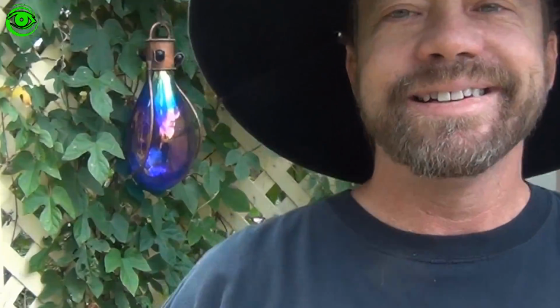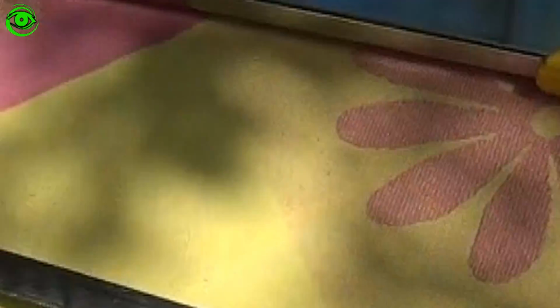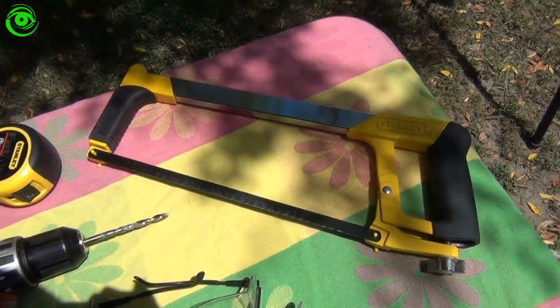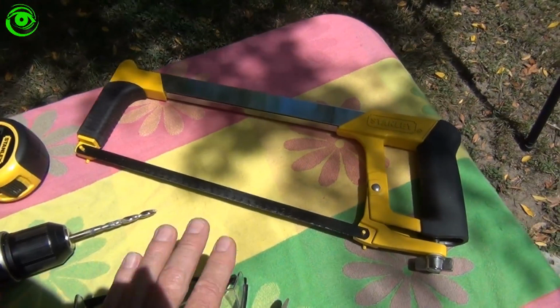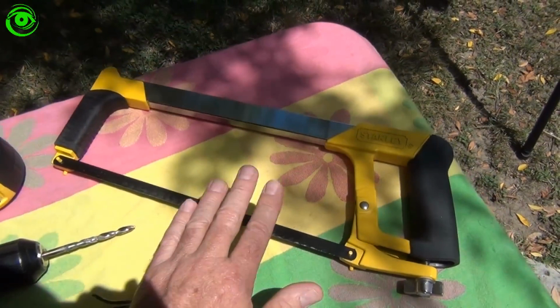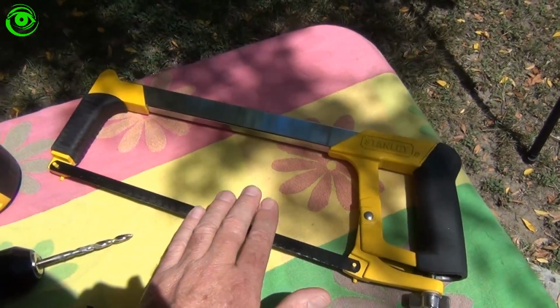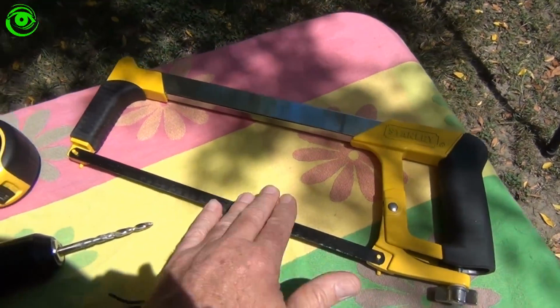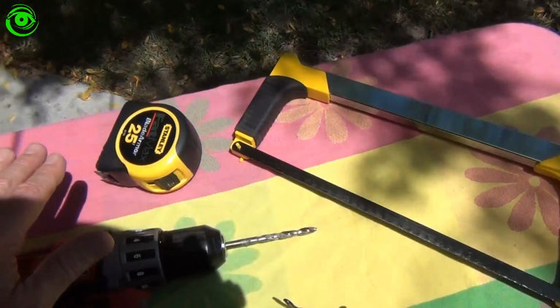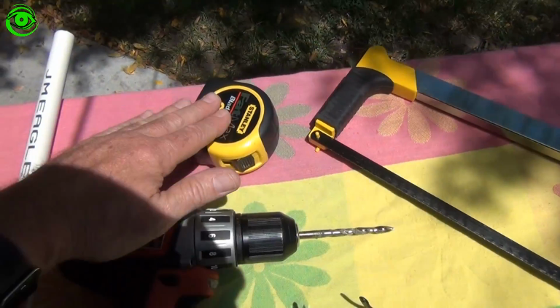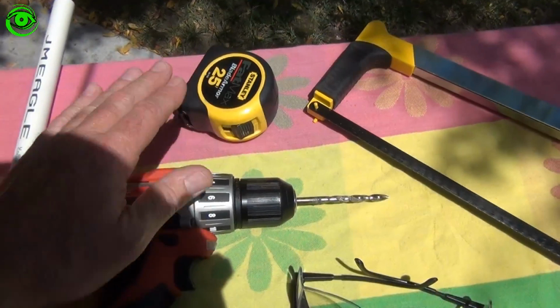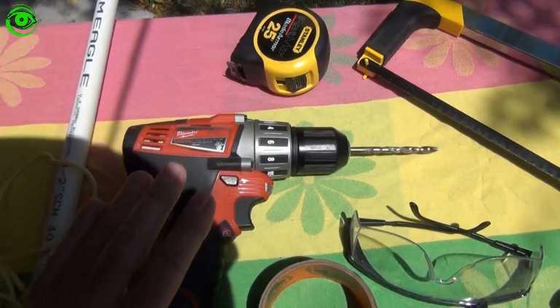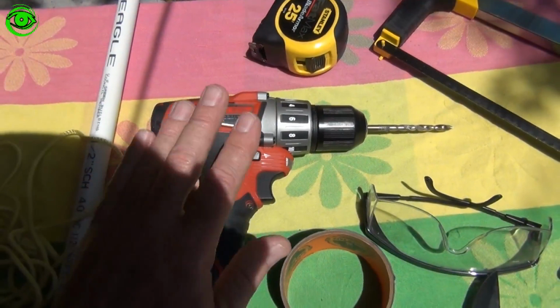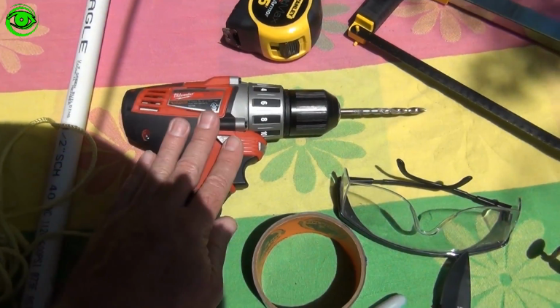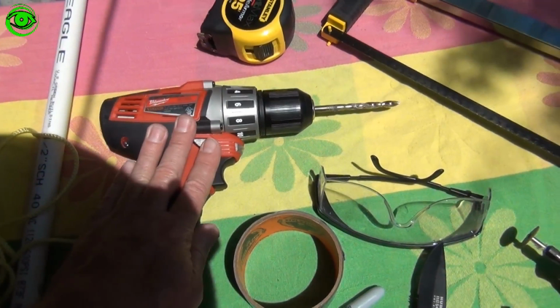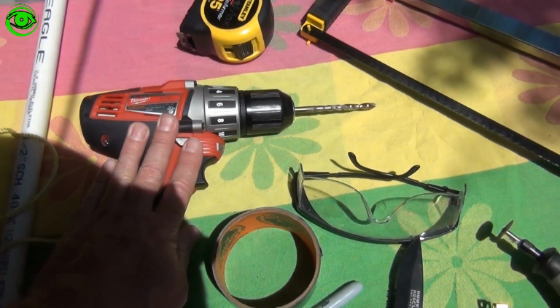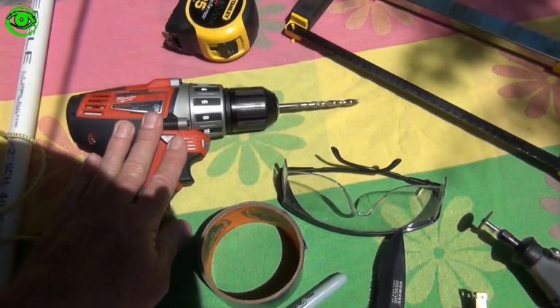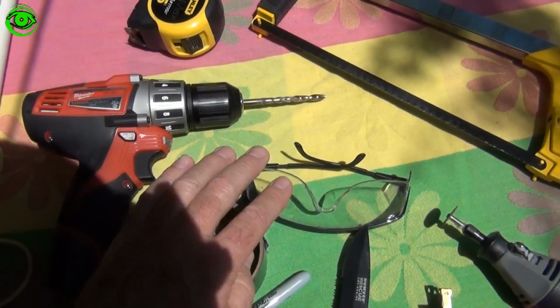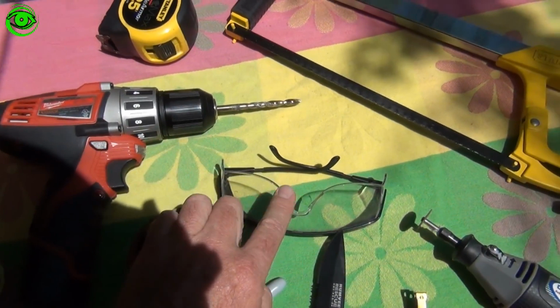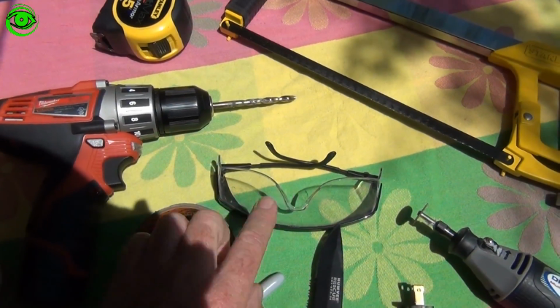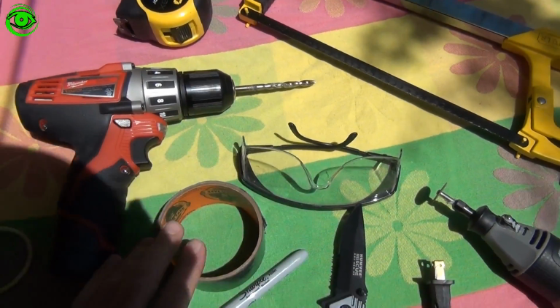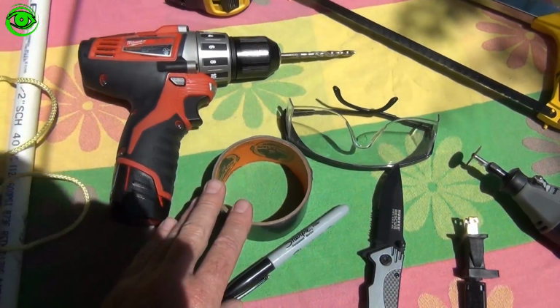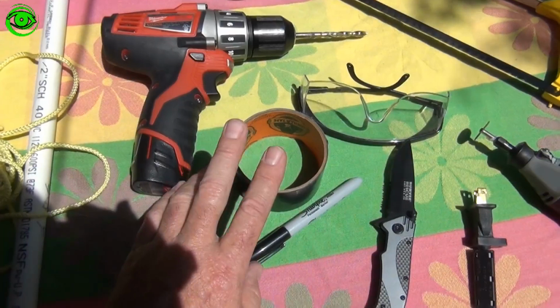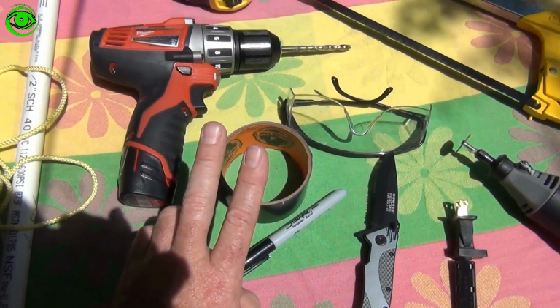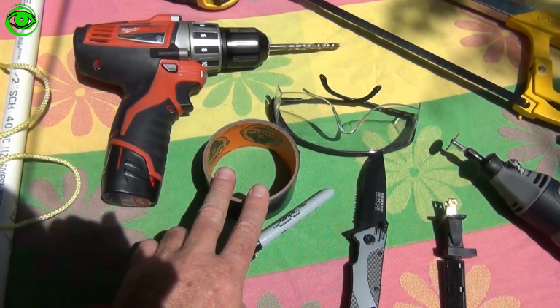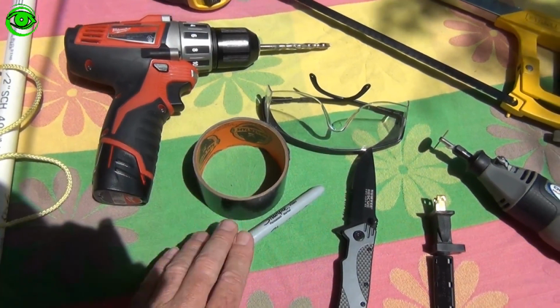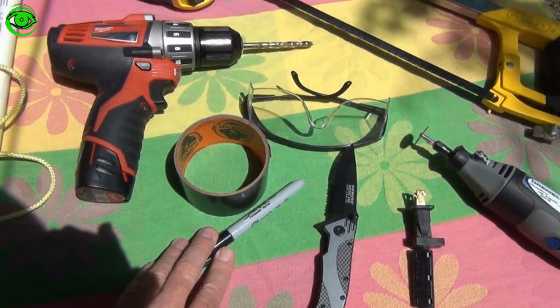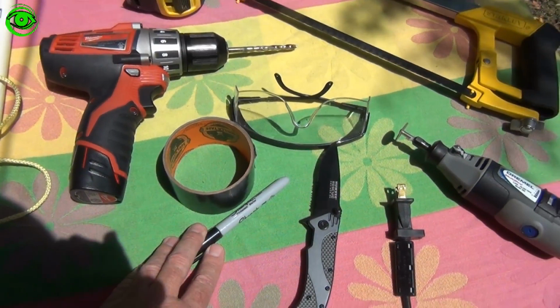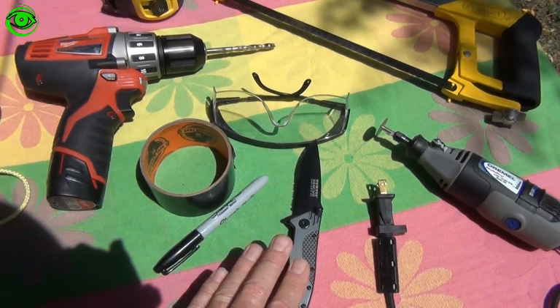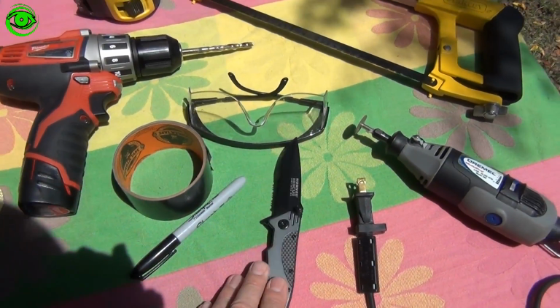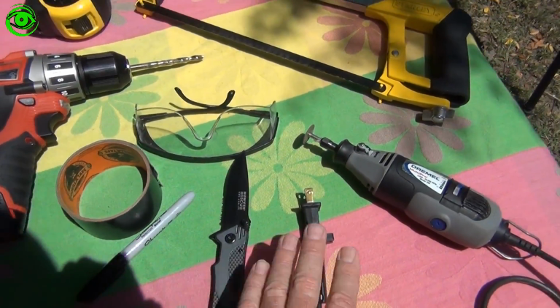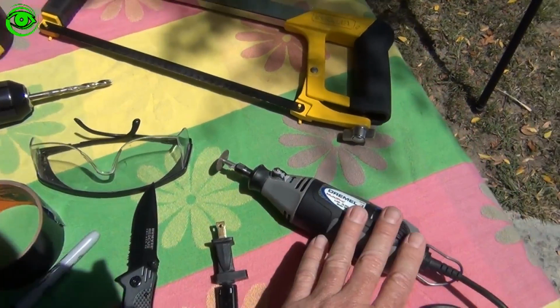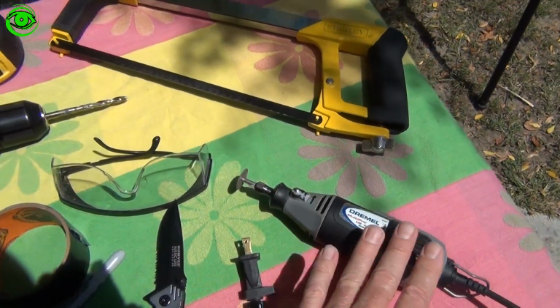The tools needed for this mod are a hacksaw, a tape measure, a drill with a quarter inch bit, safety goggles, some tape, a marker, a knife, and a Dremel tool.